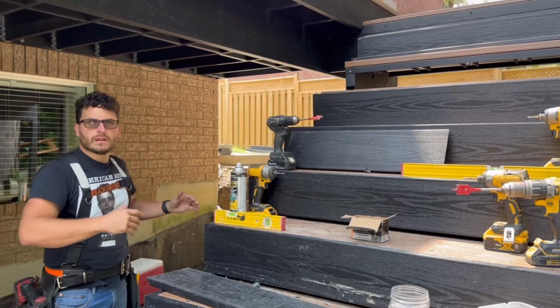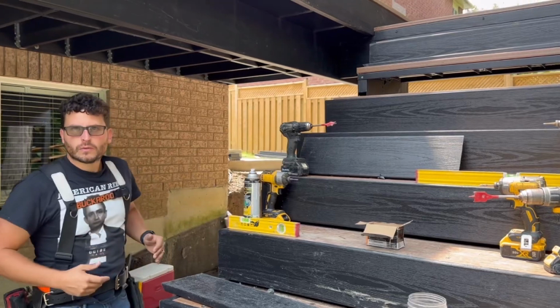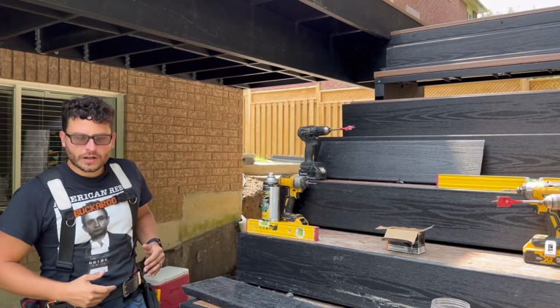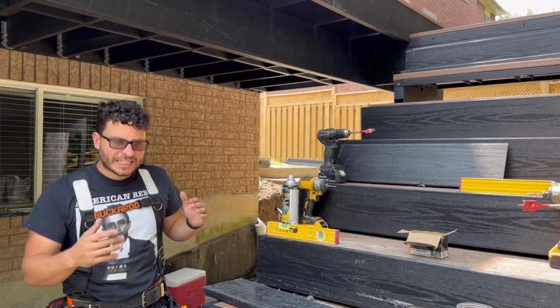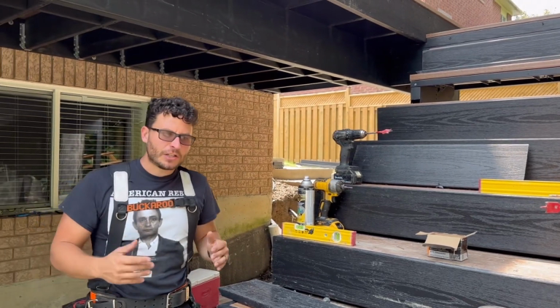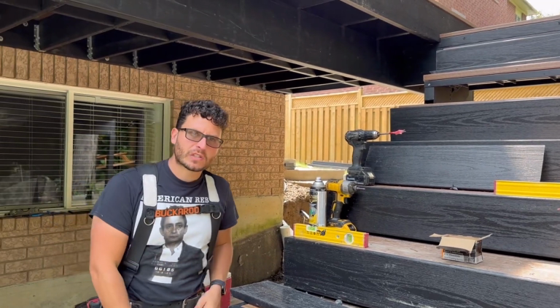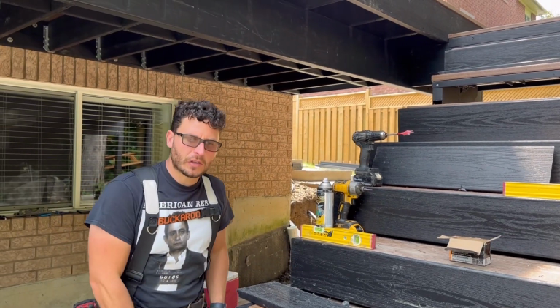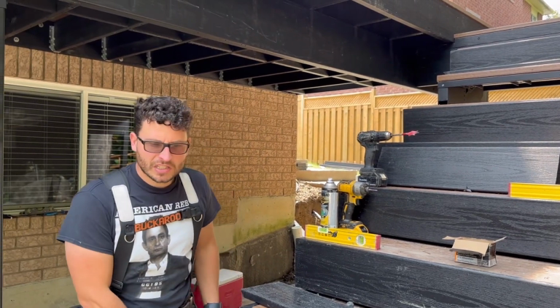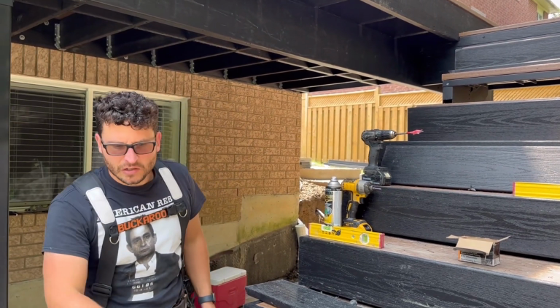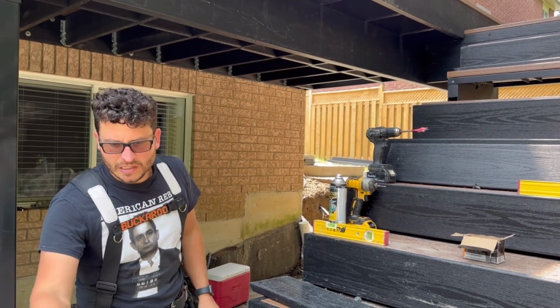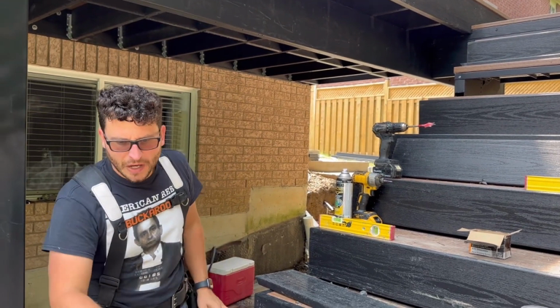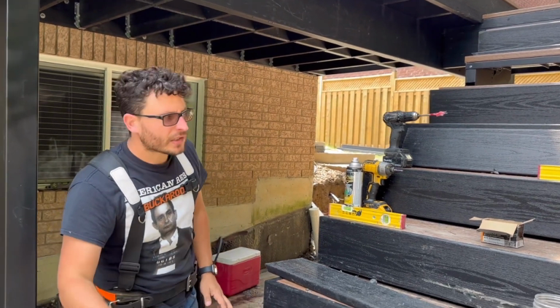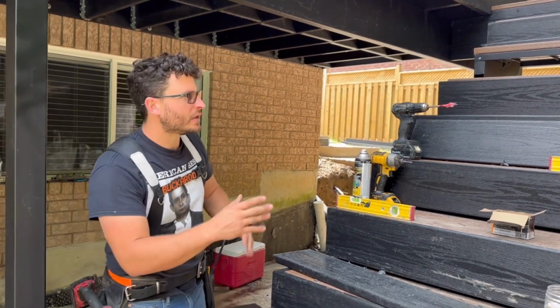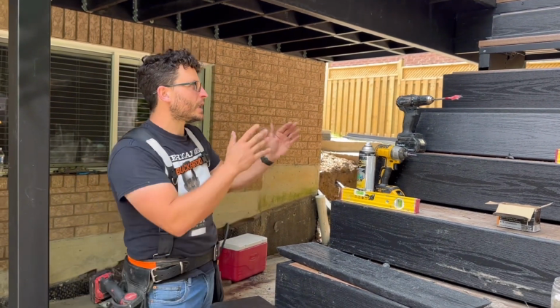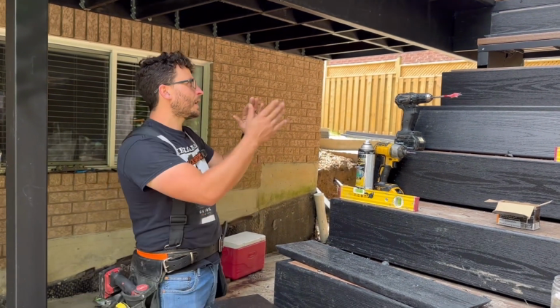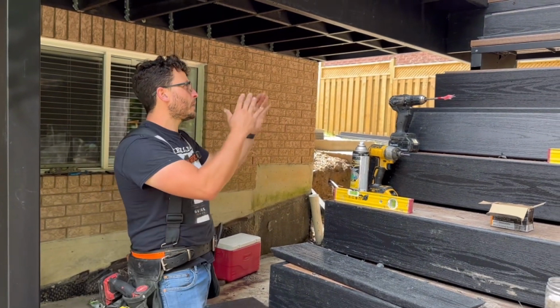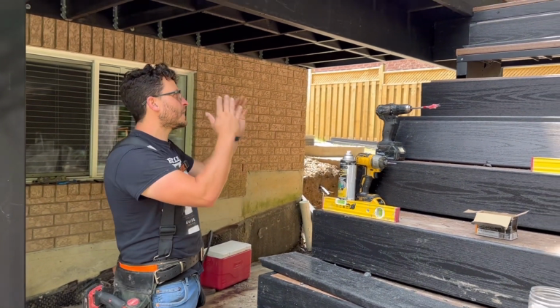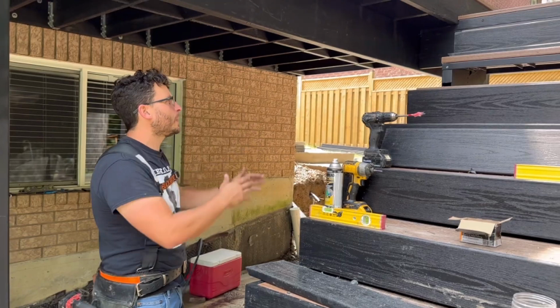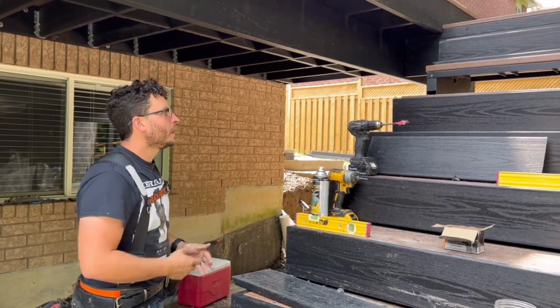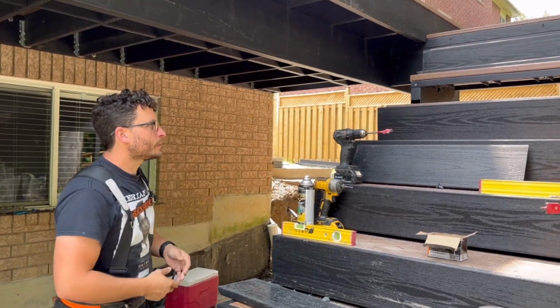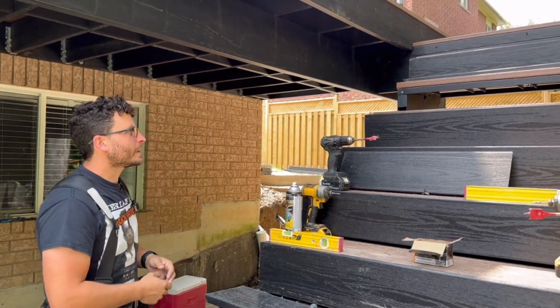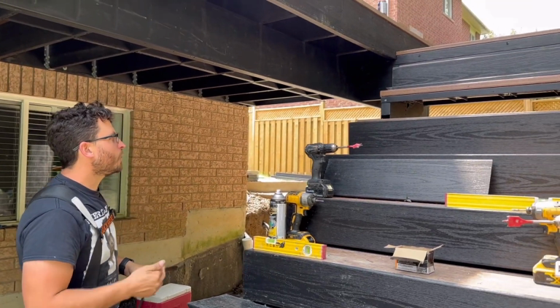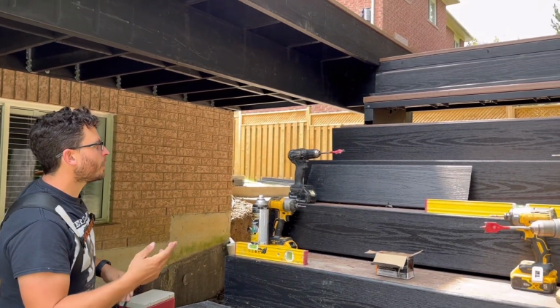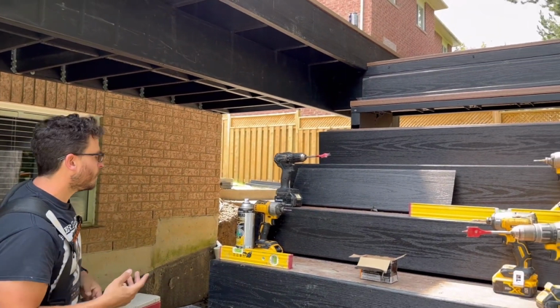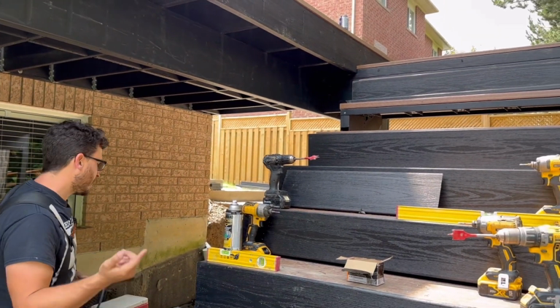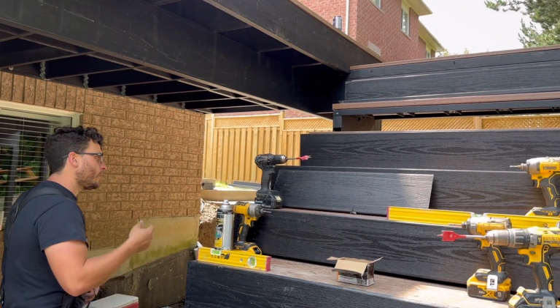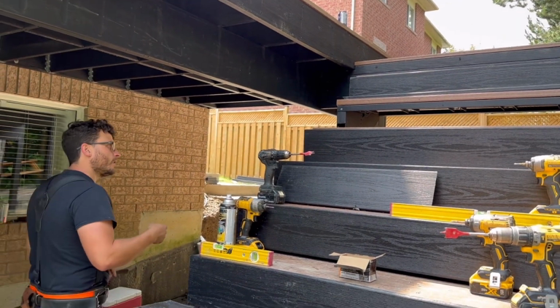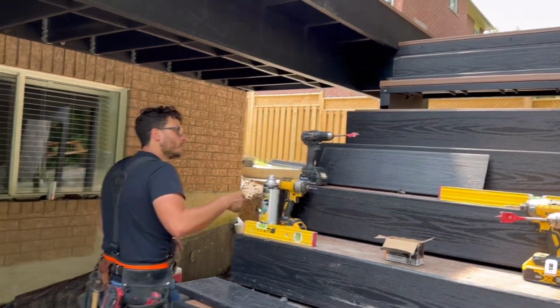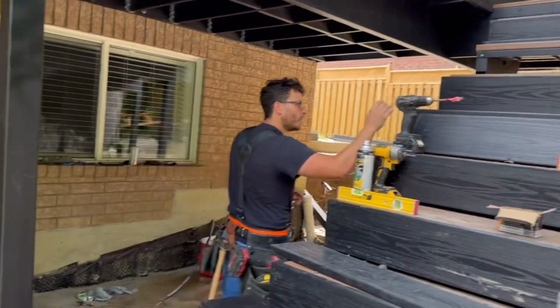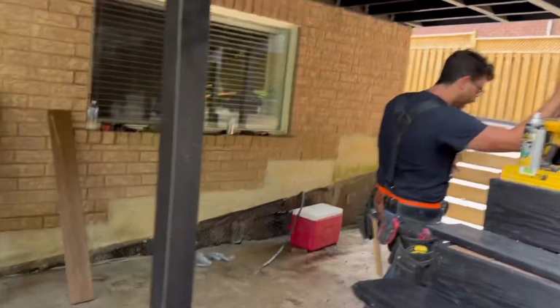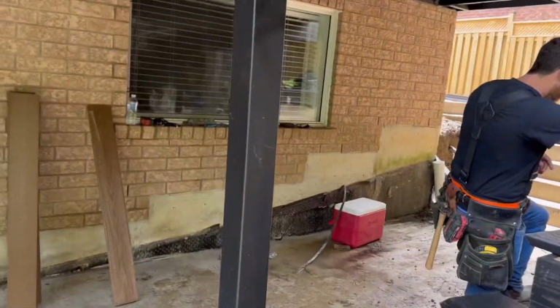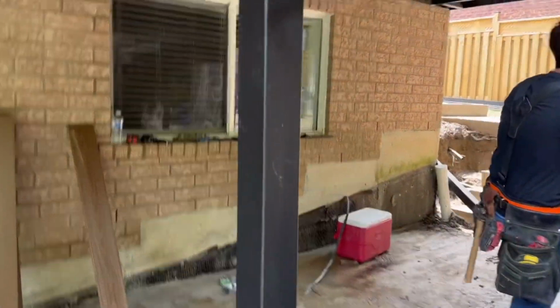We're going to continue to assemble our stairs in these boxes. As you can see, we're getting all the way to the top. Once we get to the top, we'll figure out what we do. We'll come over here and show you how we get the riser on.